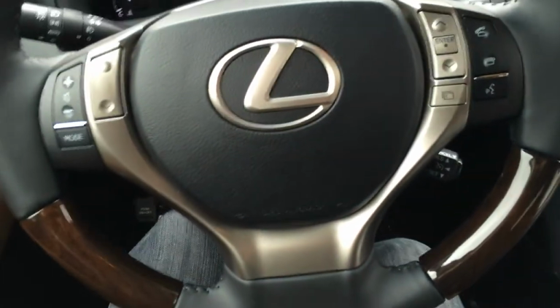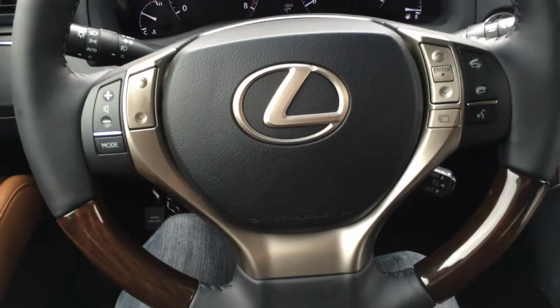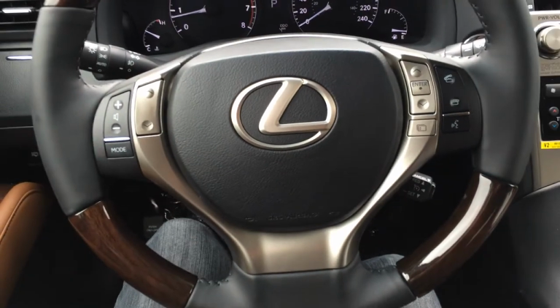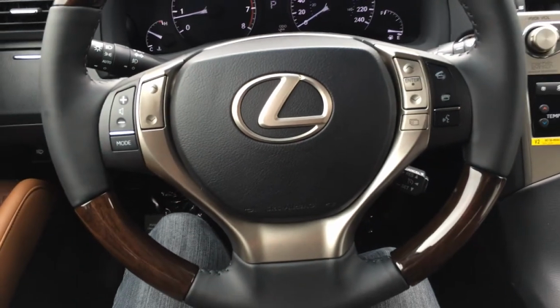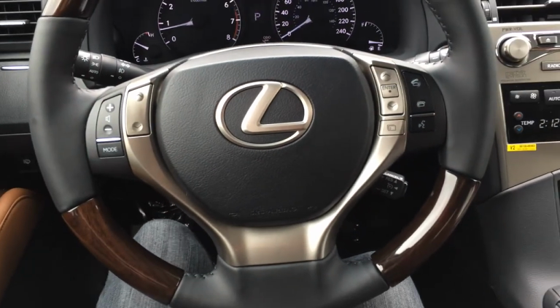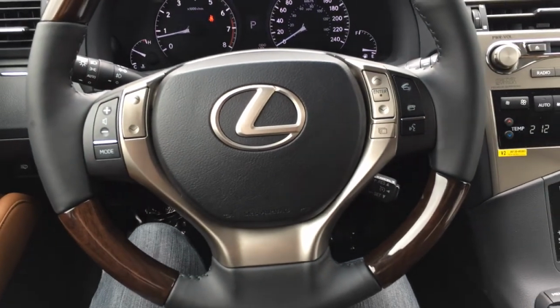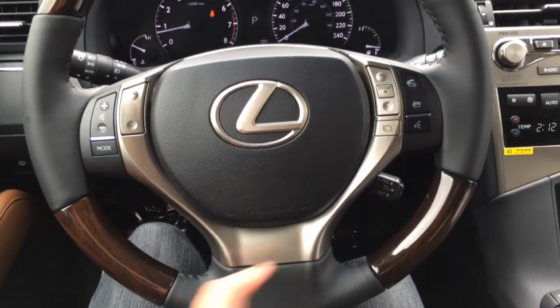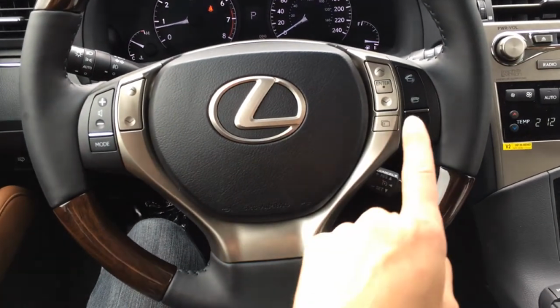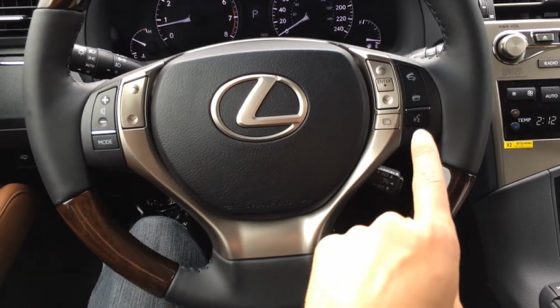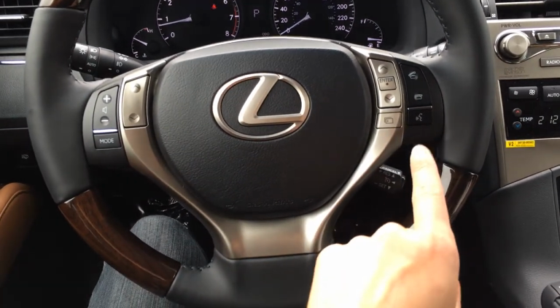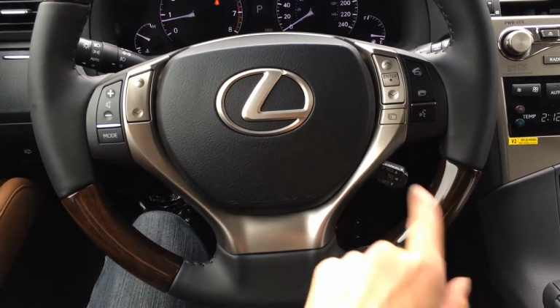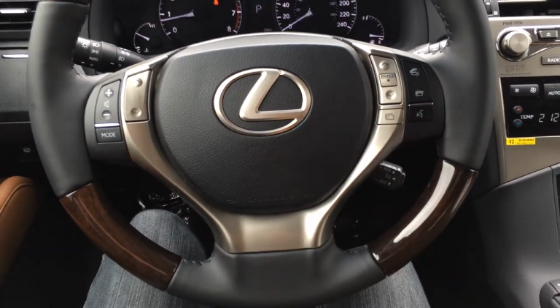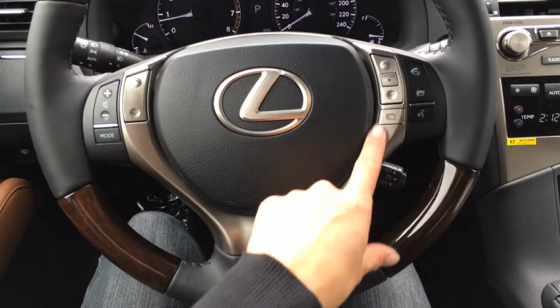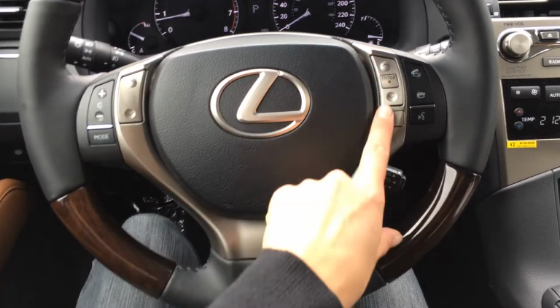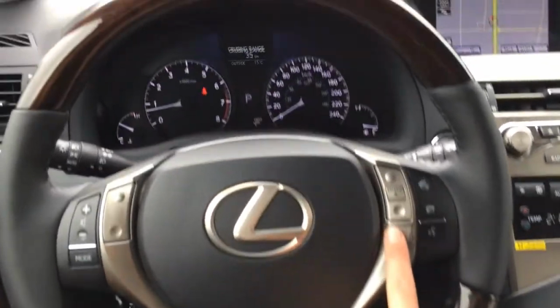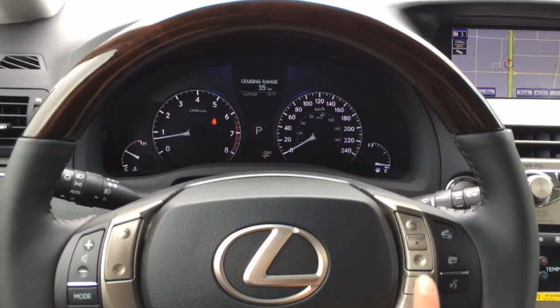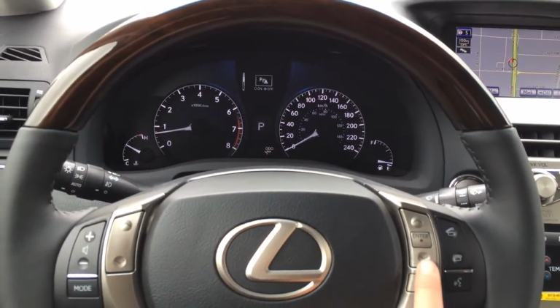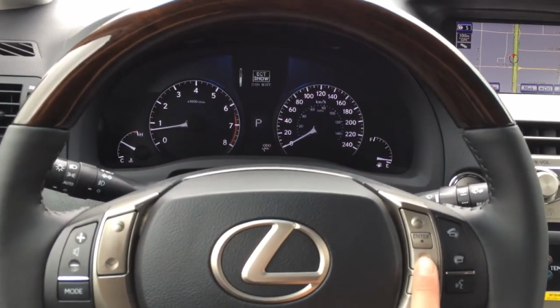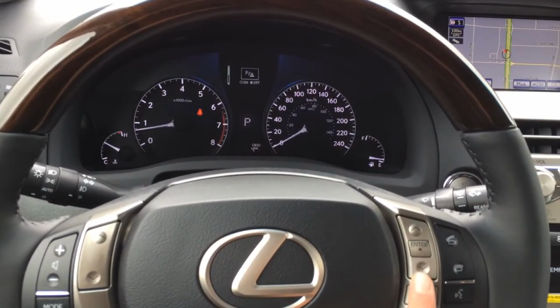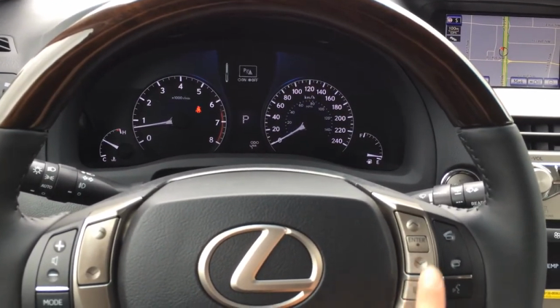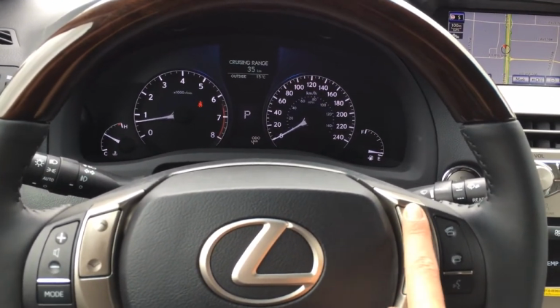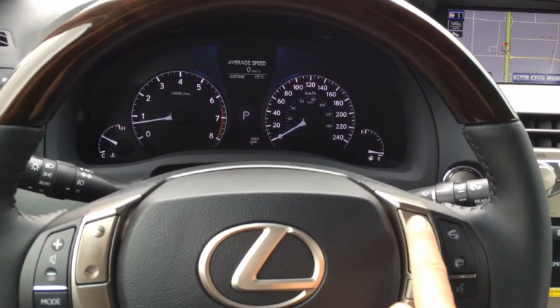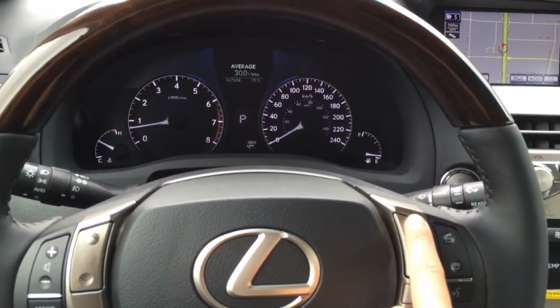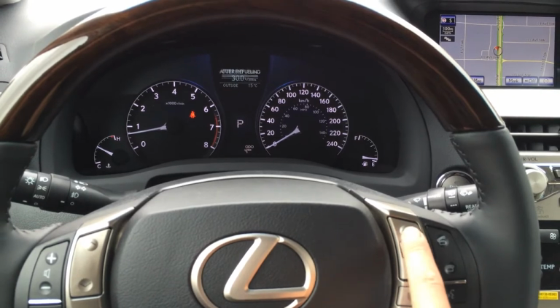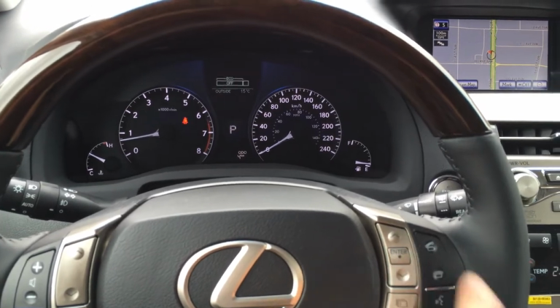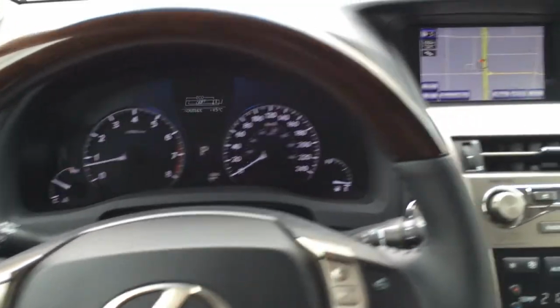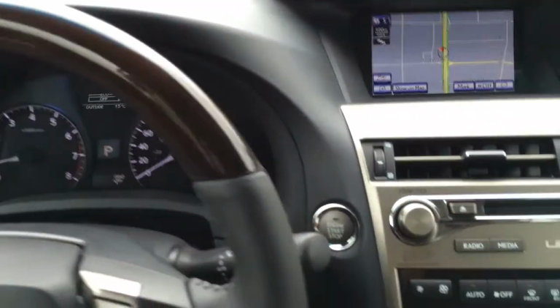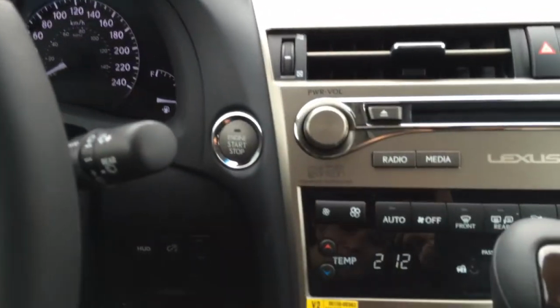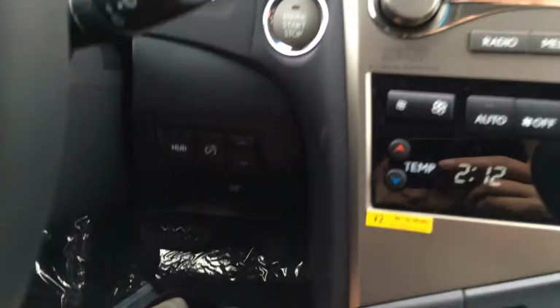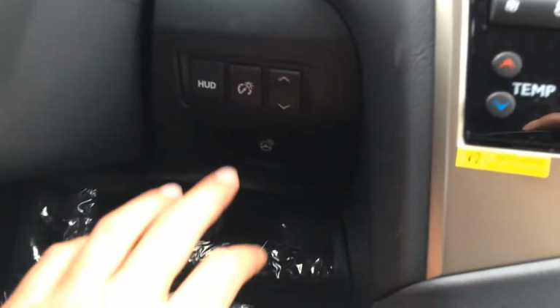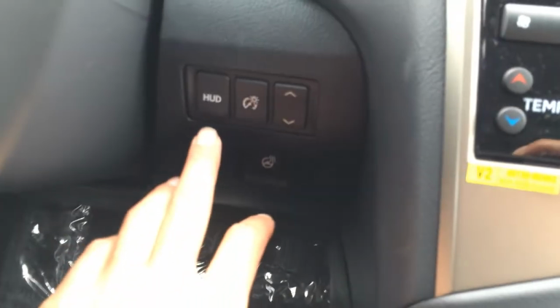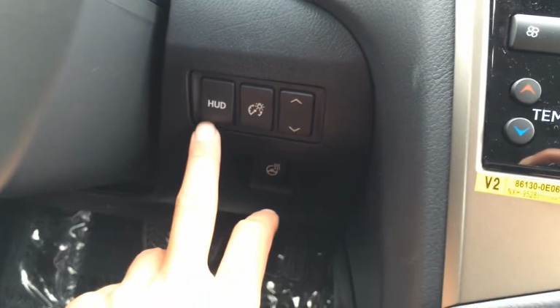On the steering wheel to the left, you have your audio controls, hands-free communication, Bluetooth, and cruise control. On your dash: park assist, ECT snow mode, a tire pressure monitoring system, and odometer trip. You also have heads-up display.